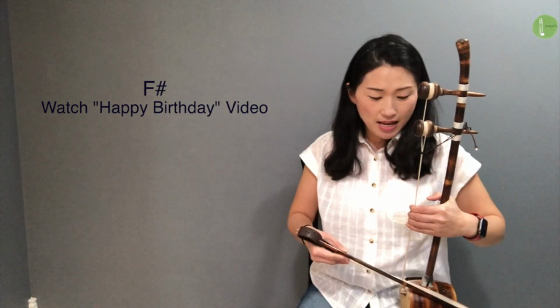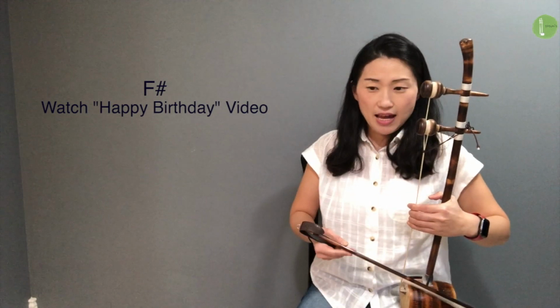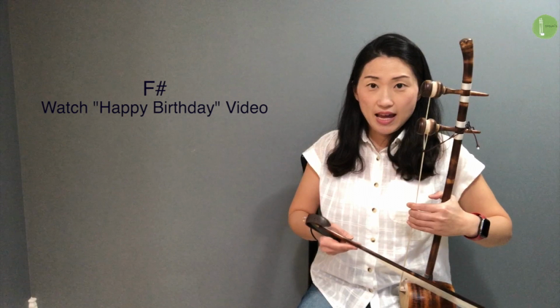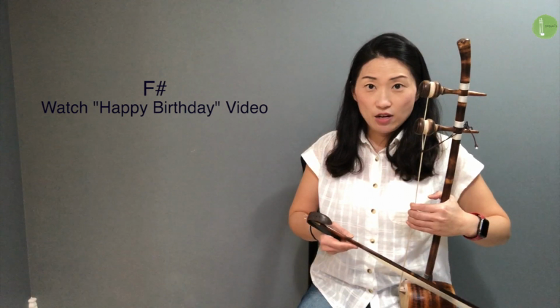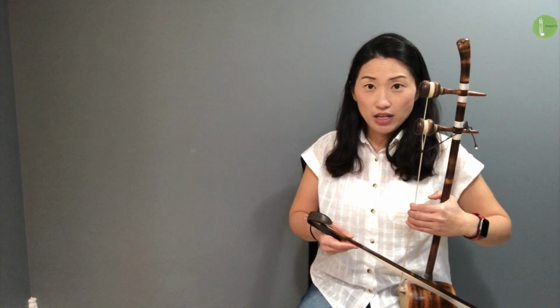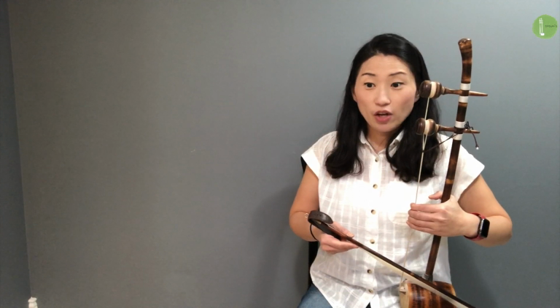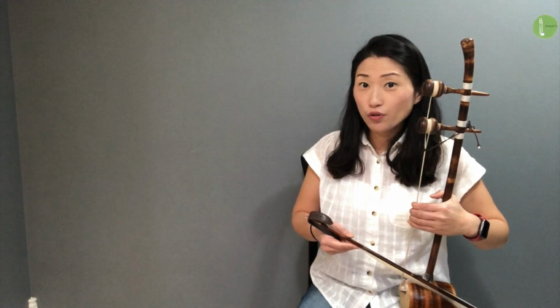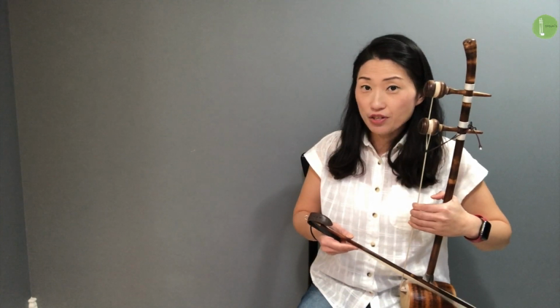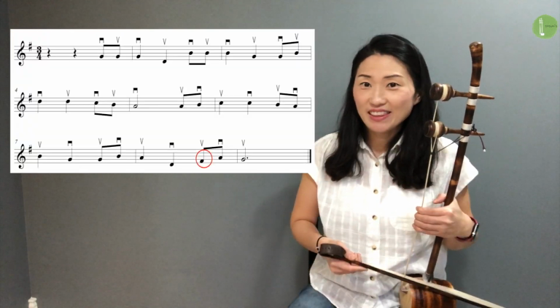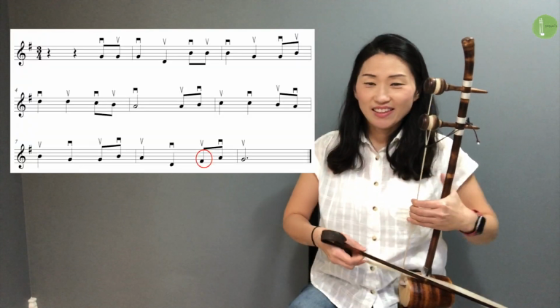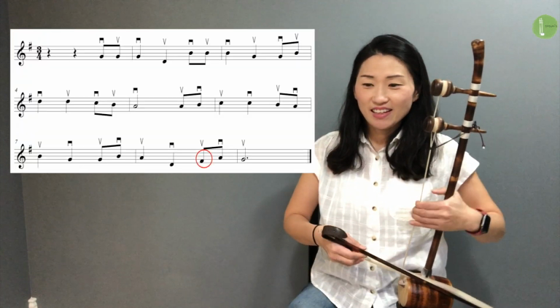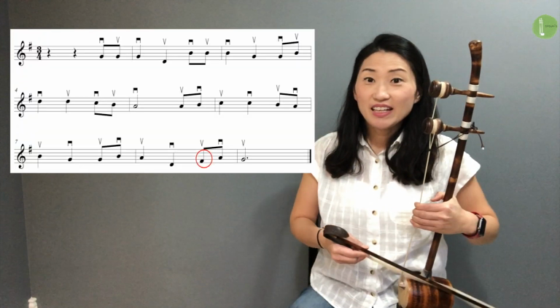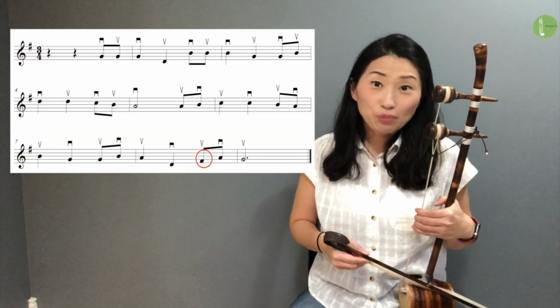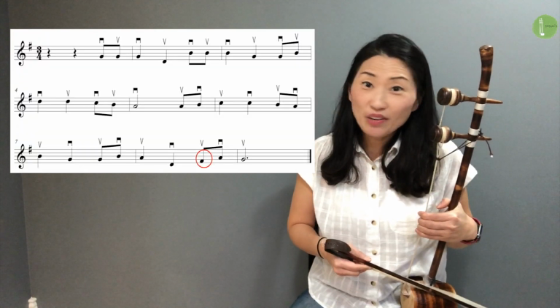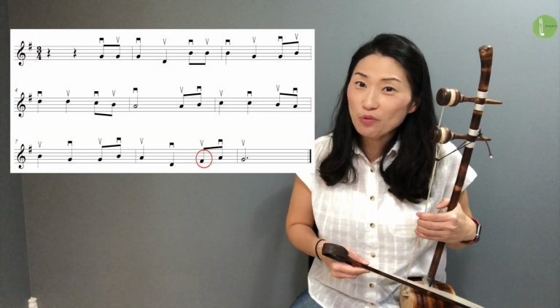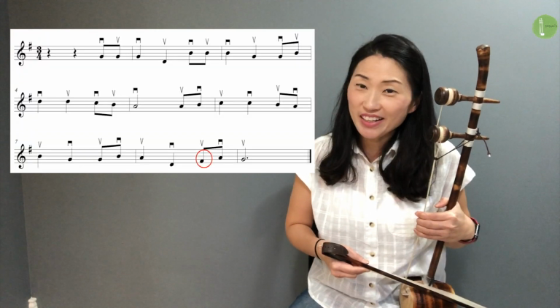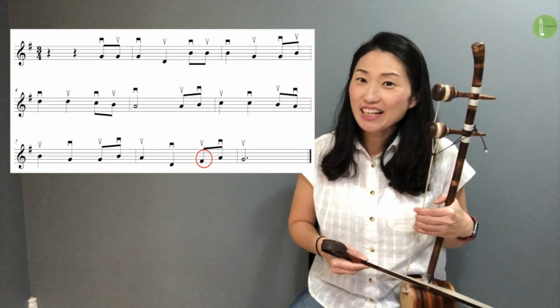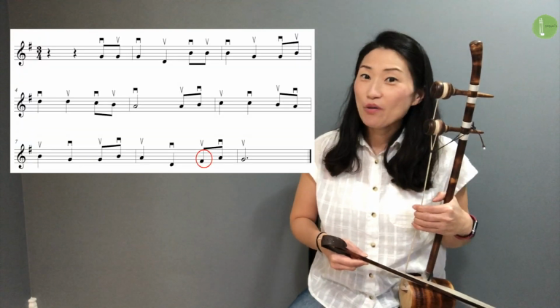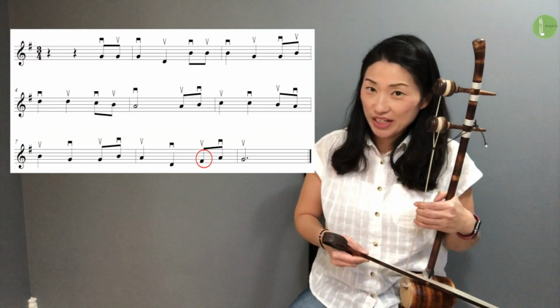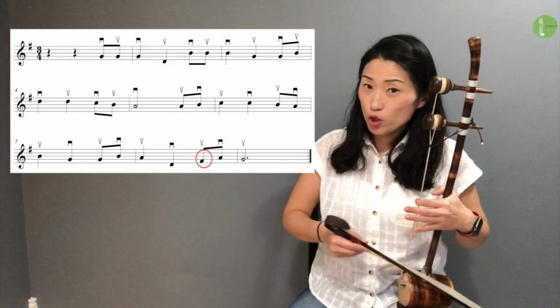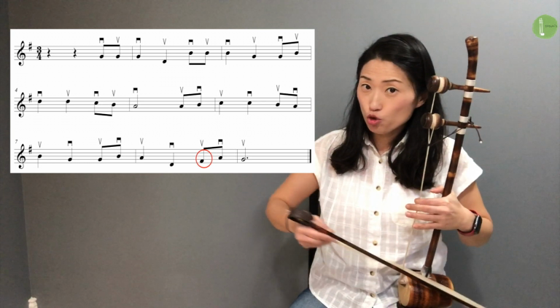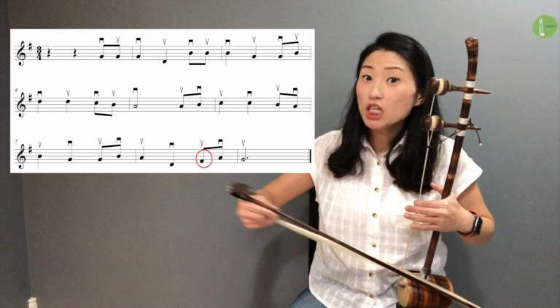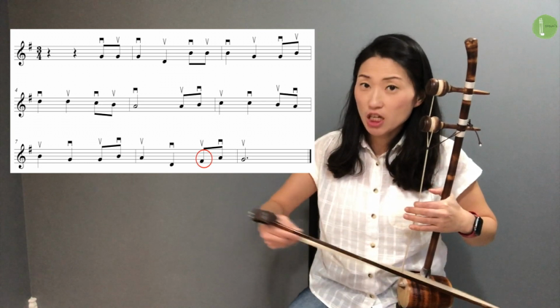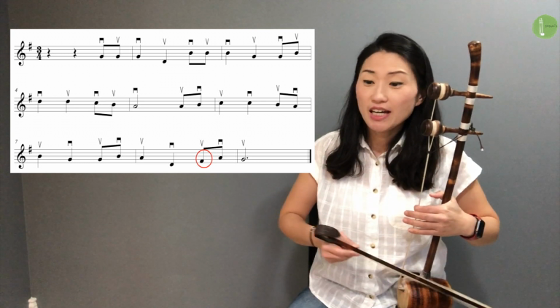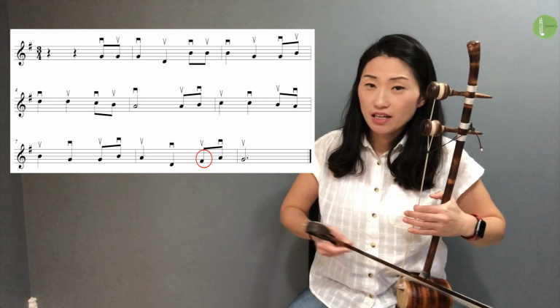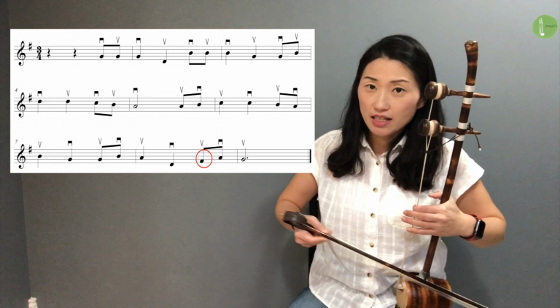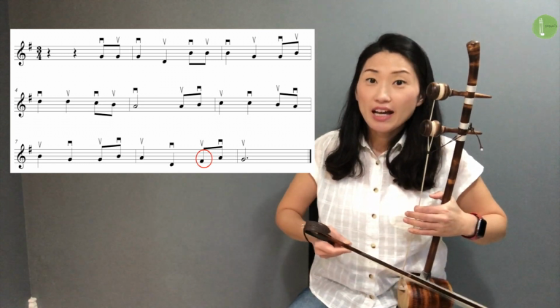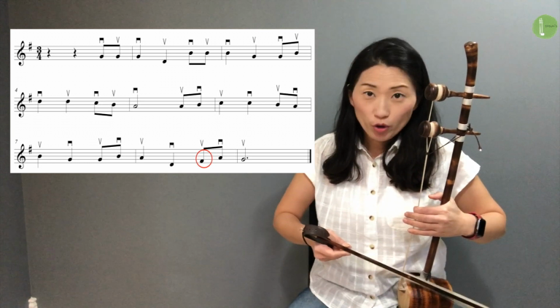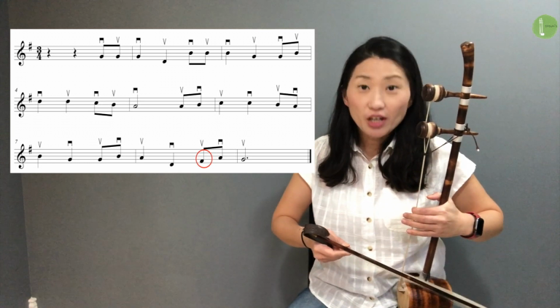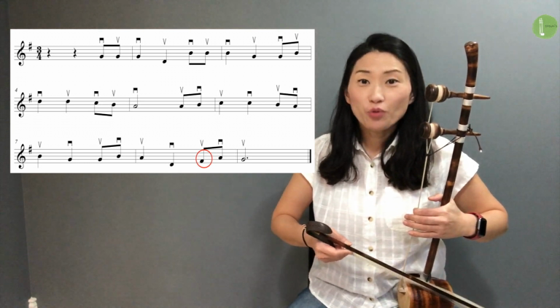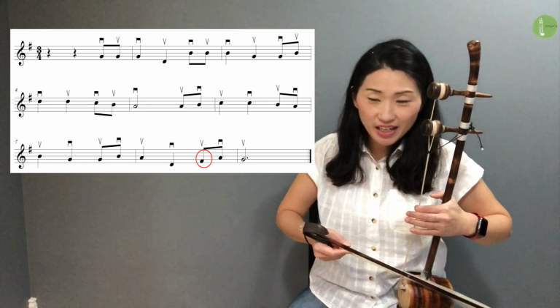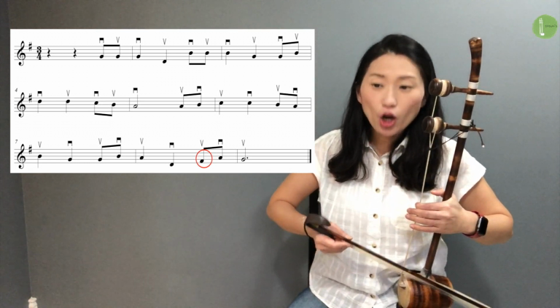There are two versions. Let's play Version 1. G. Here we go.